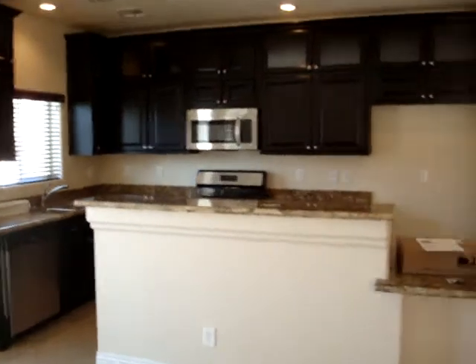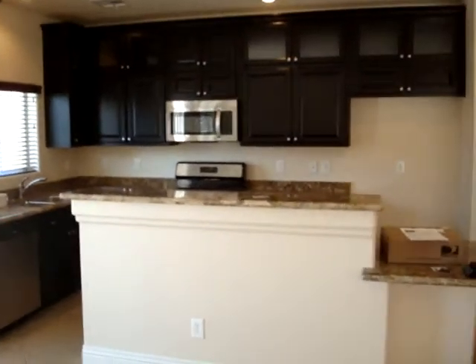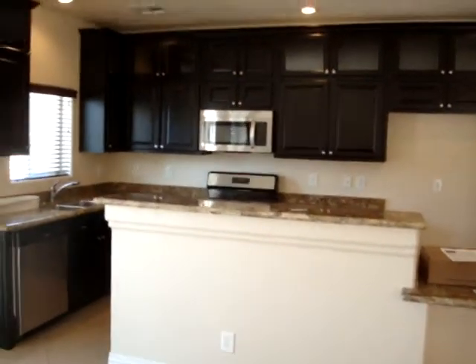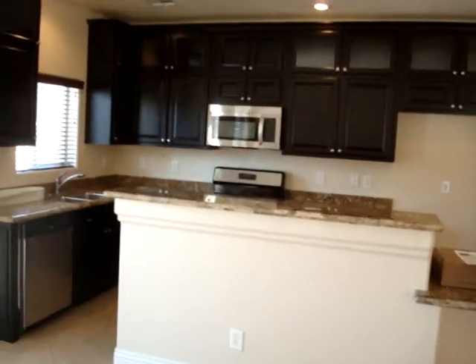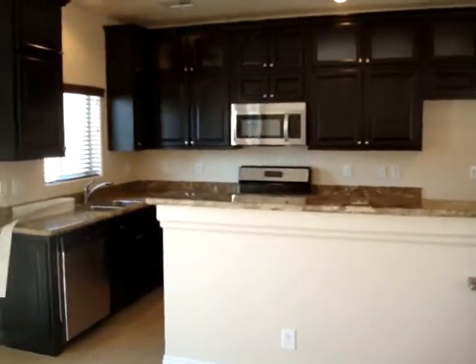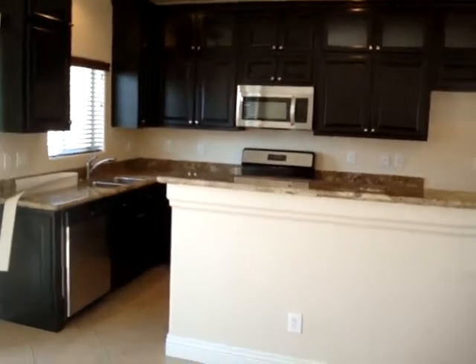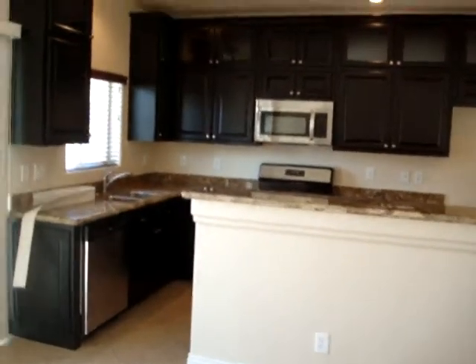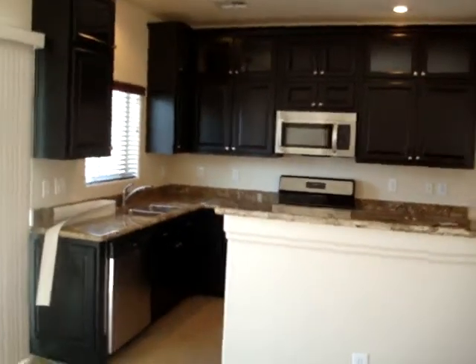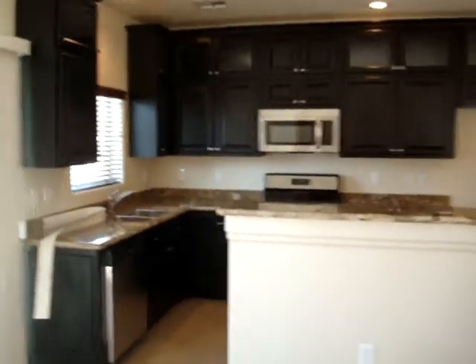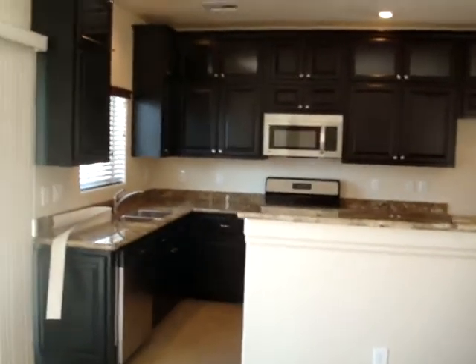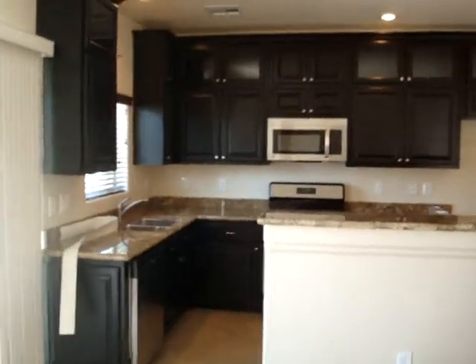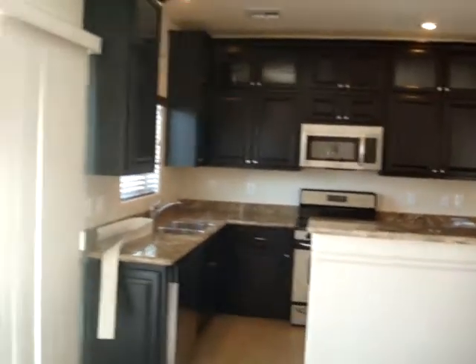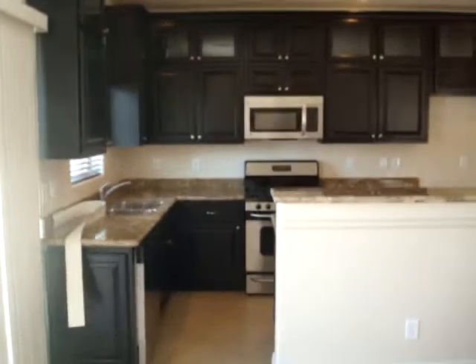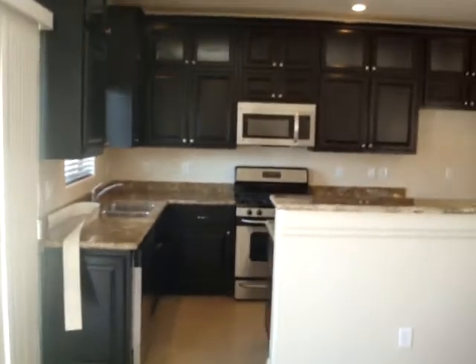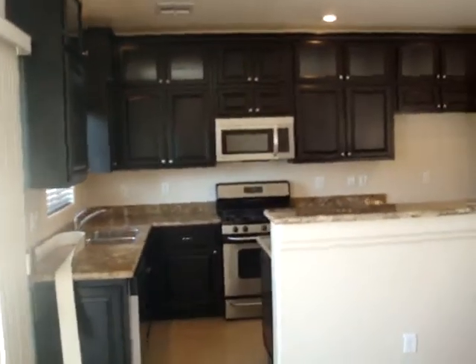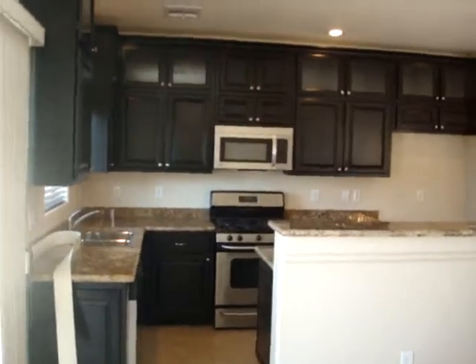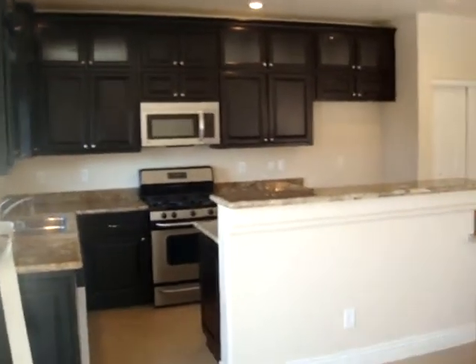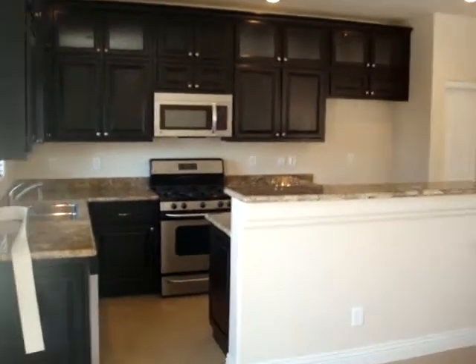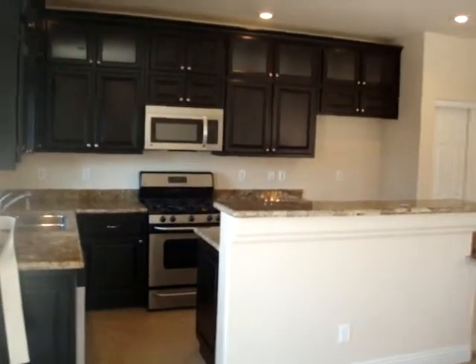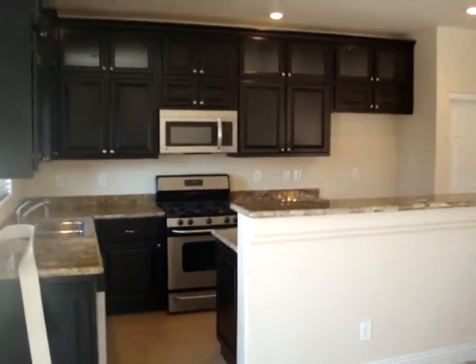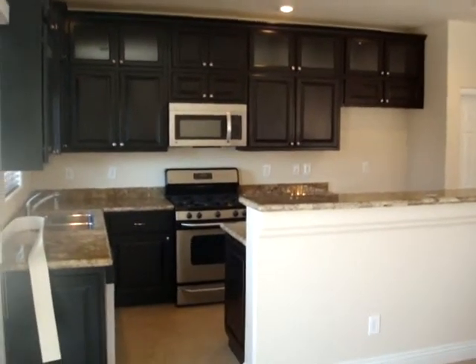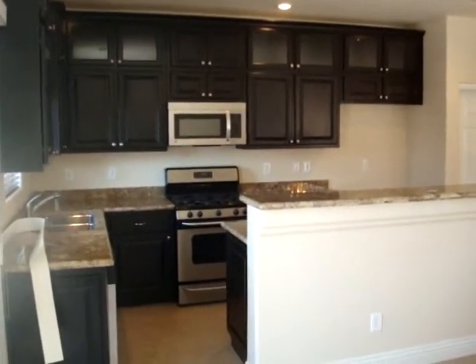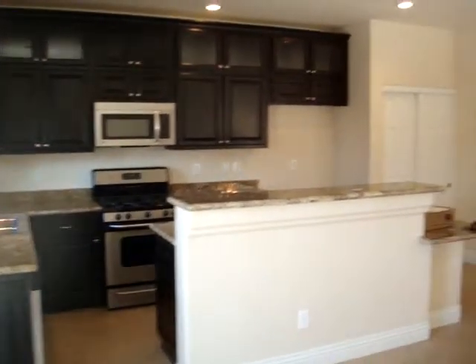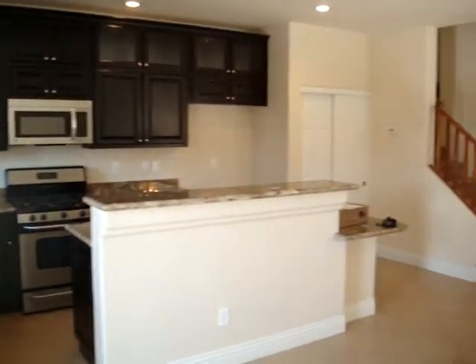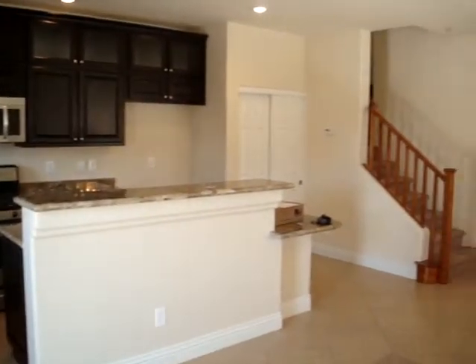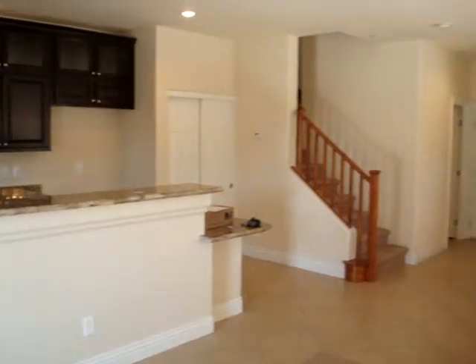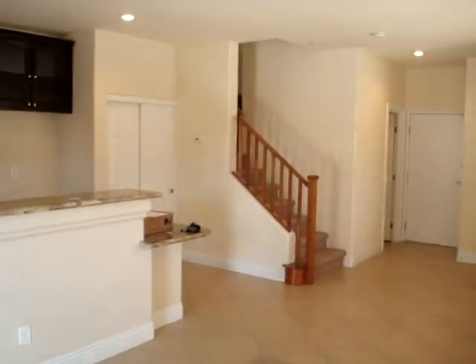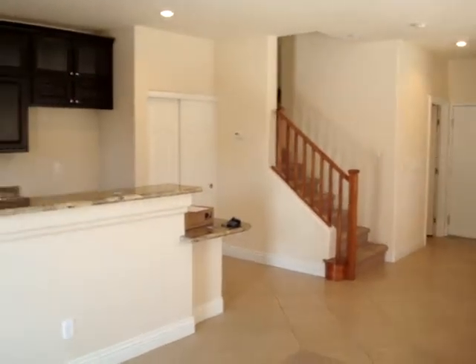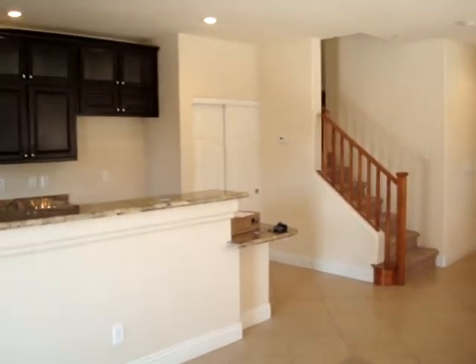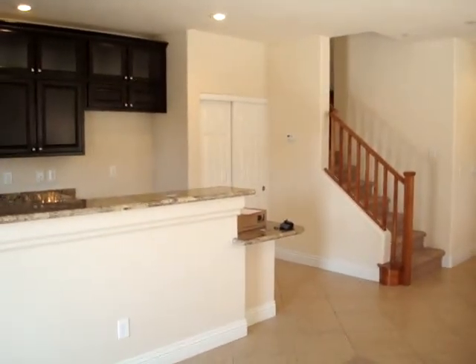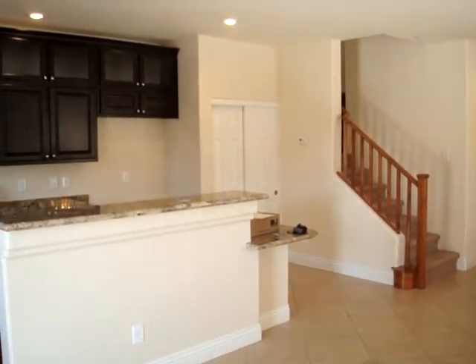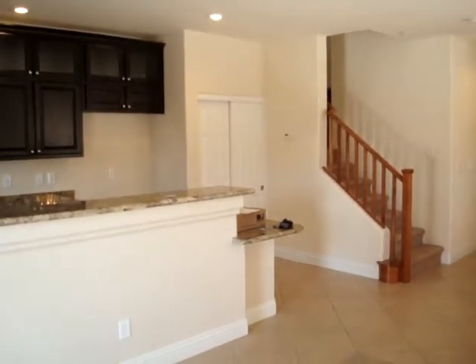It's nice. Appliances are dirty — the stove needs a good cleaning if not replaced. Cabinets need to be wiped down pretty well. But the granite is beautiful. There's a pantry in that back corner there.